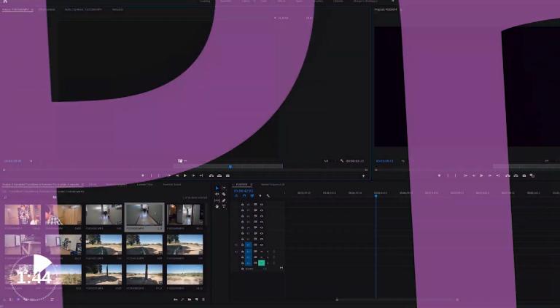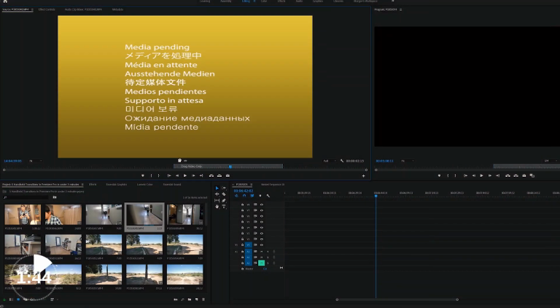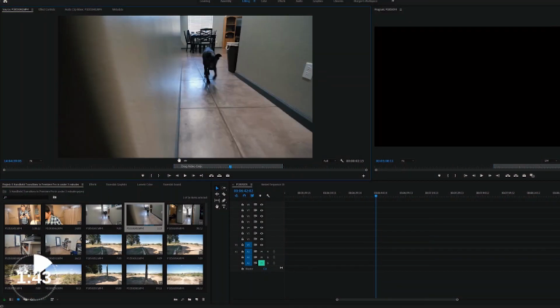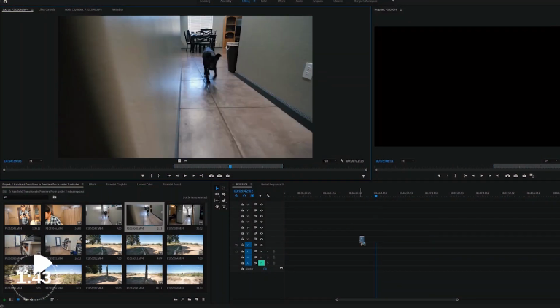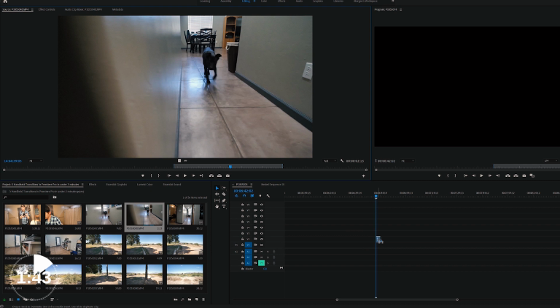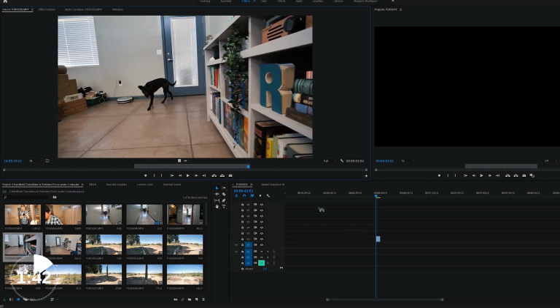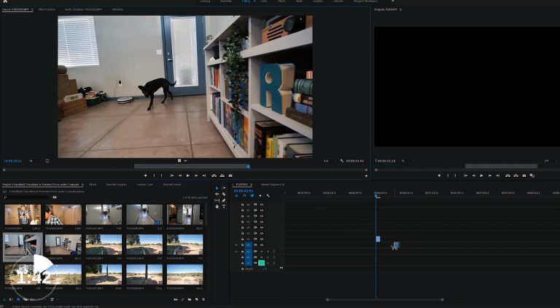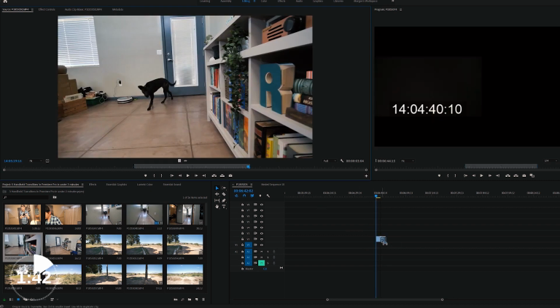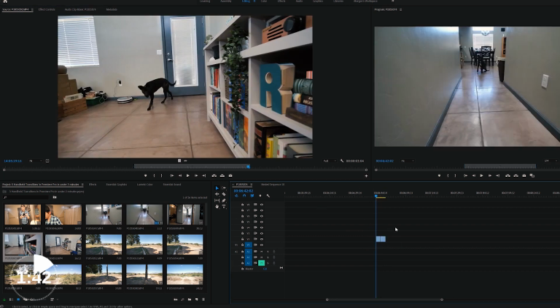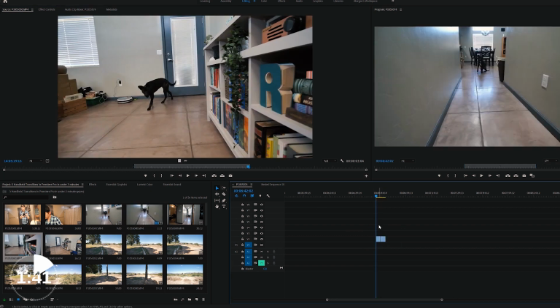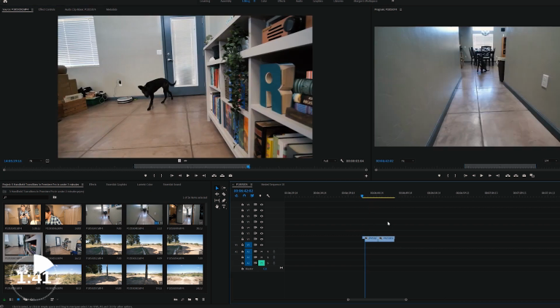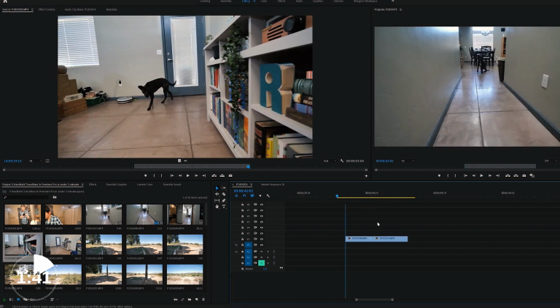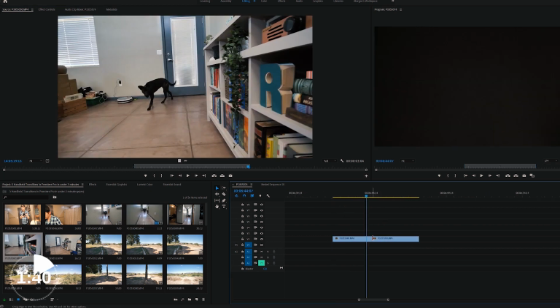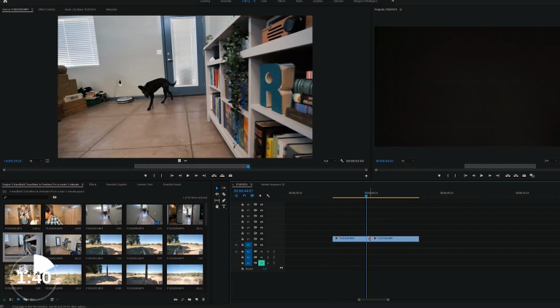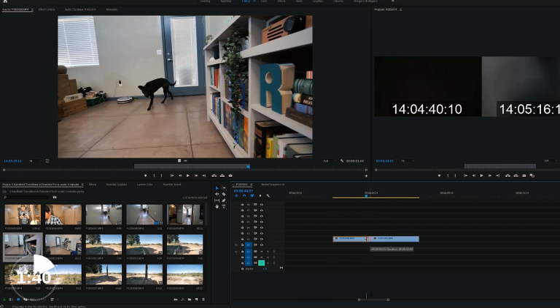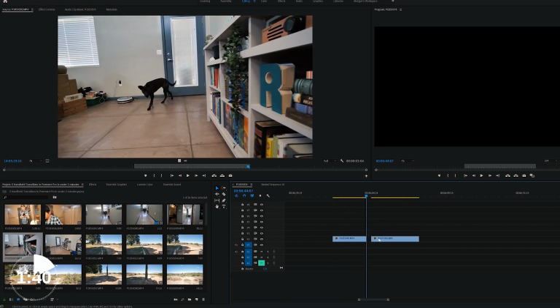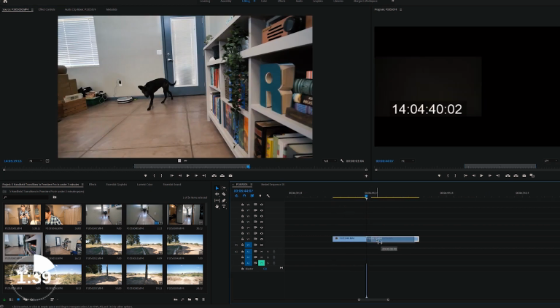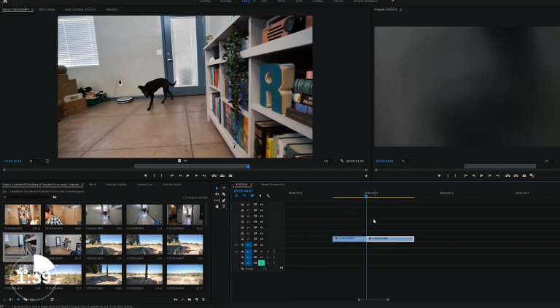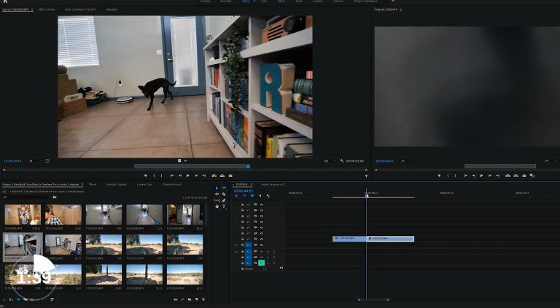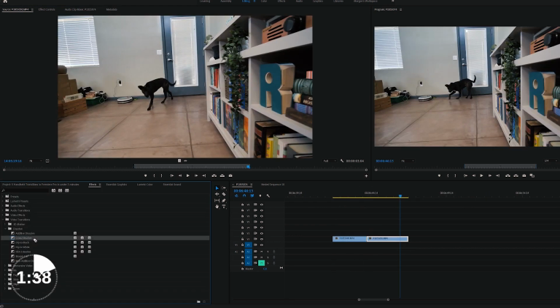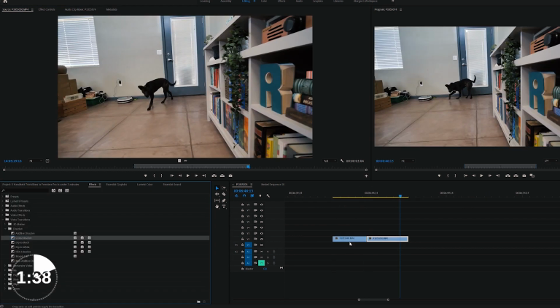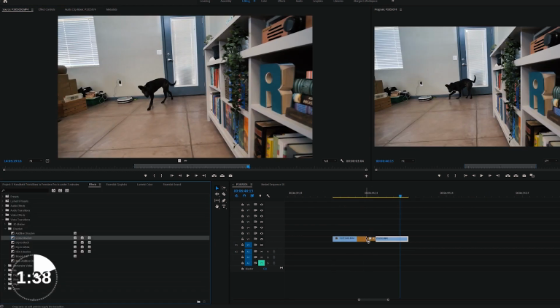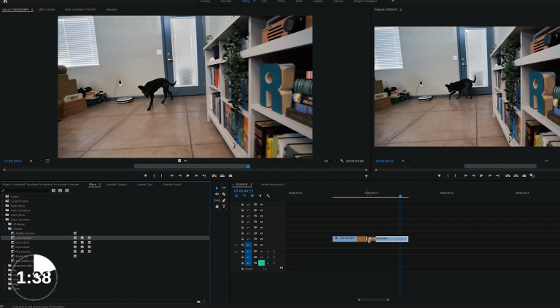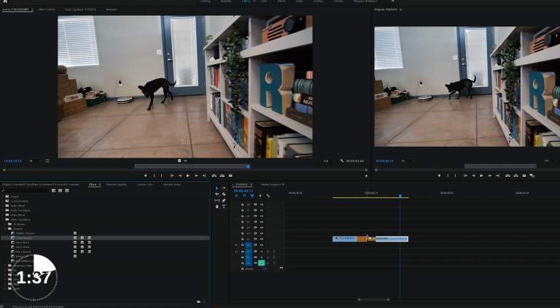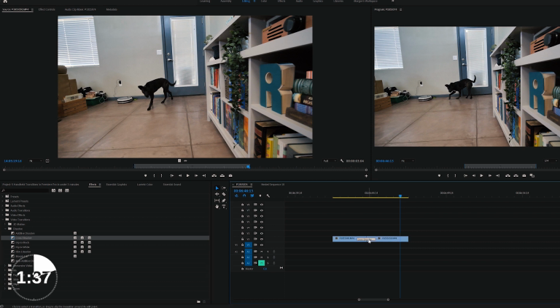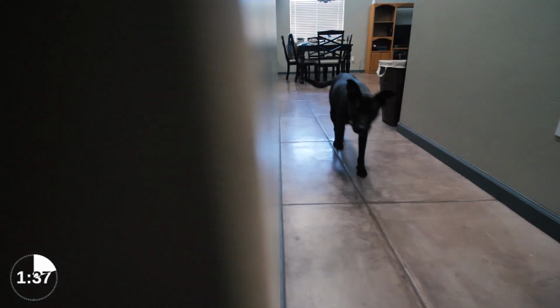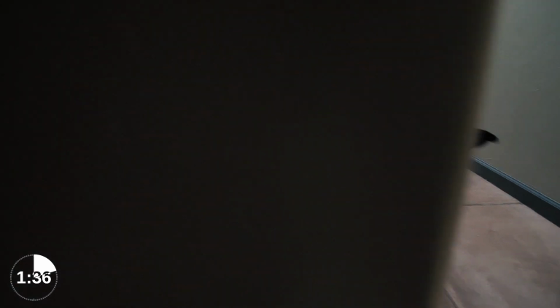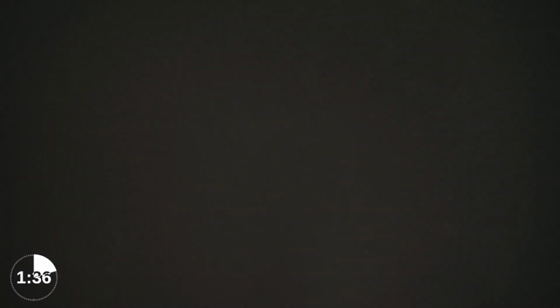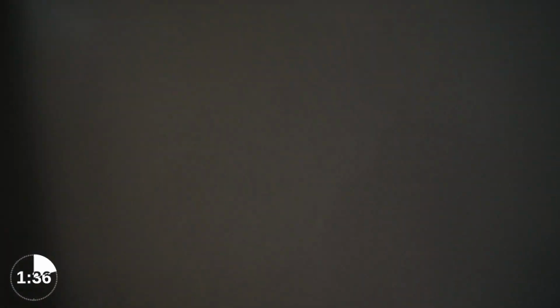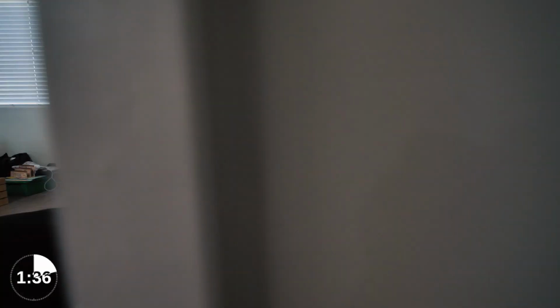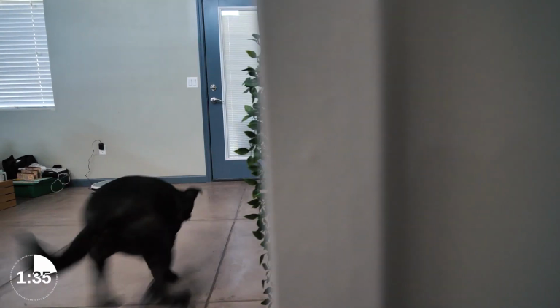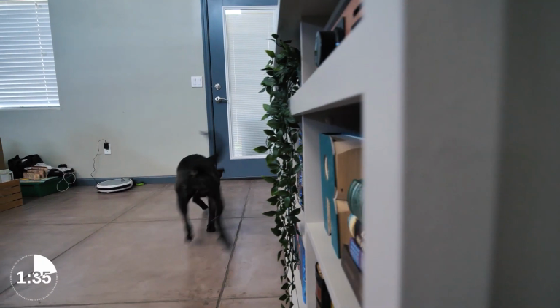Go into Premiere Pro, put your two clips together on the timeline, cut right where the object is shown, and add a crossfade dissolve to your clips. It's finished.